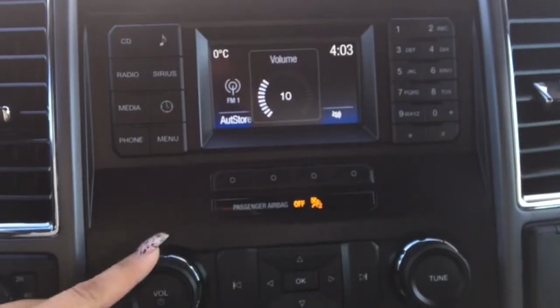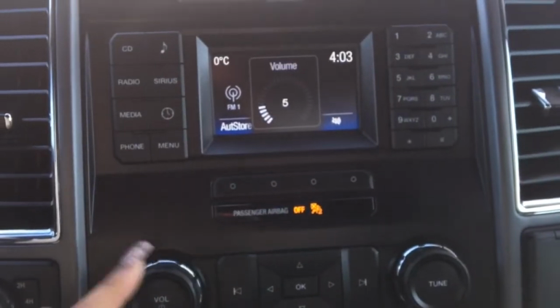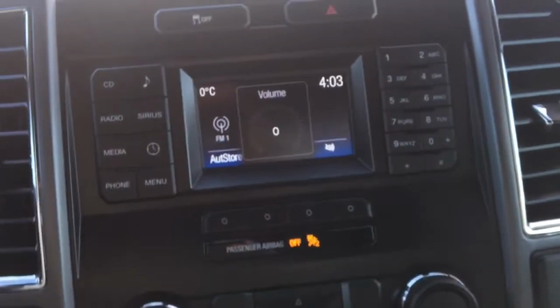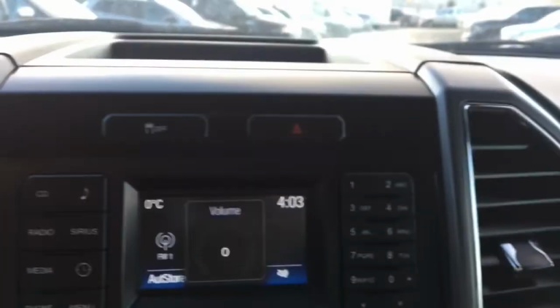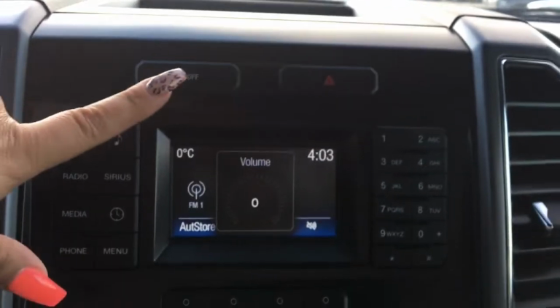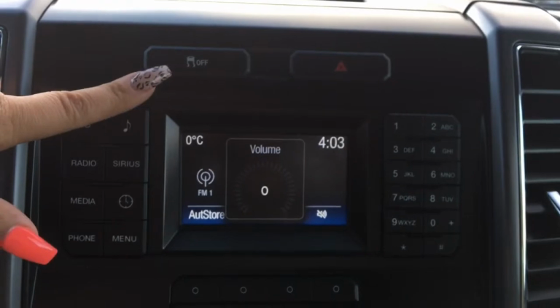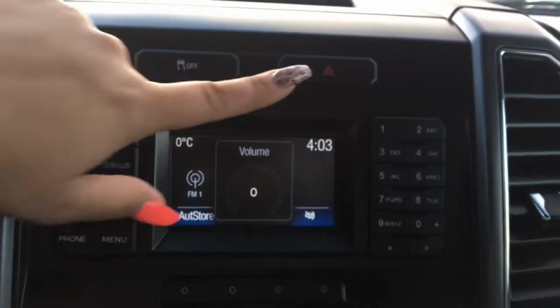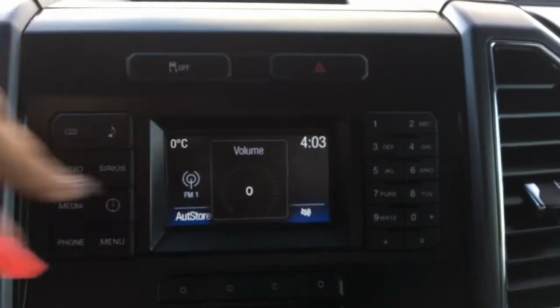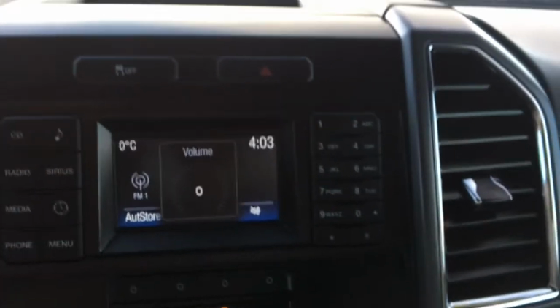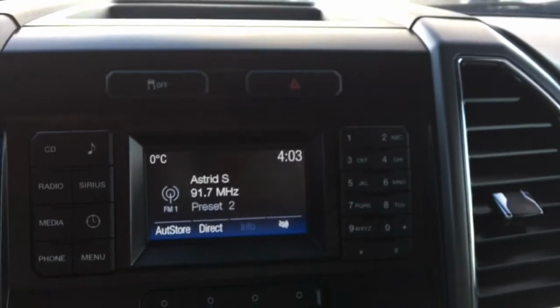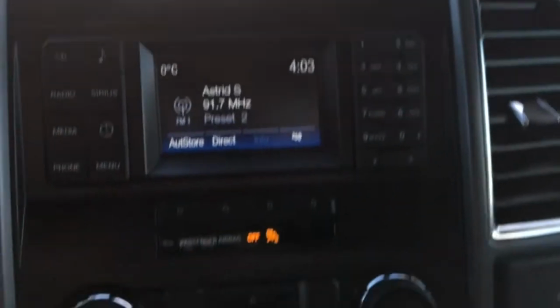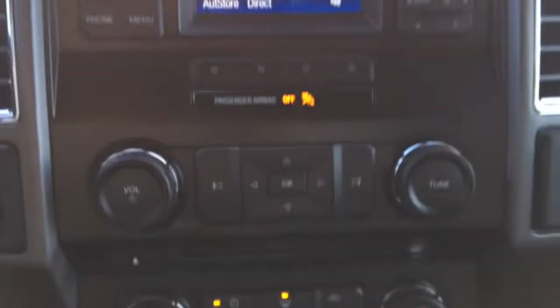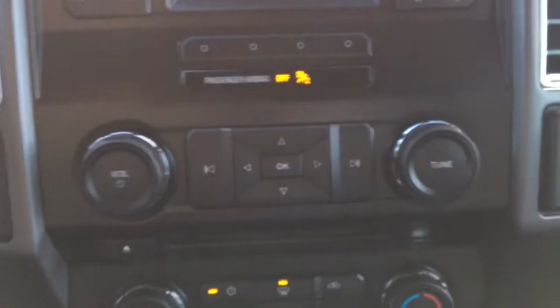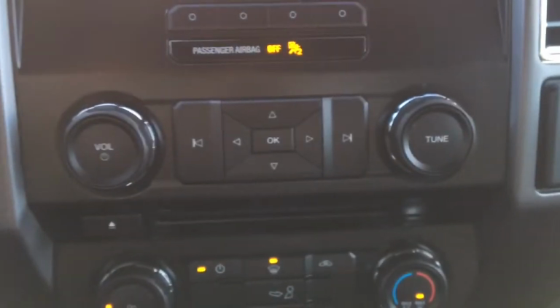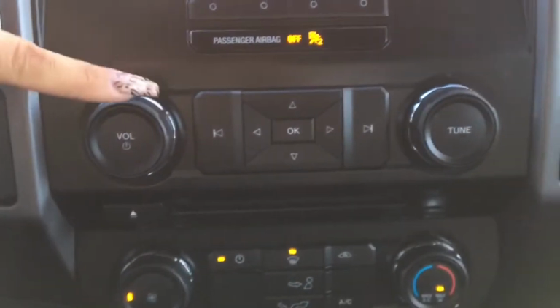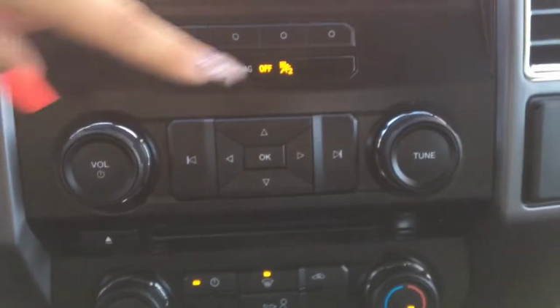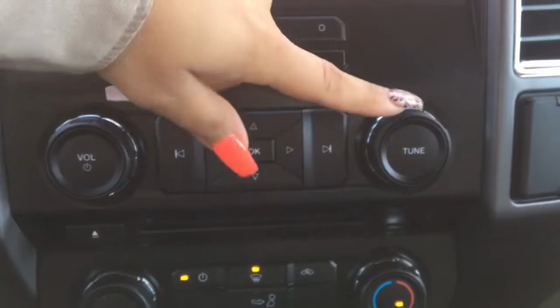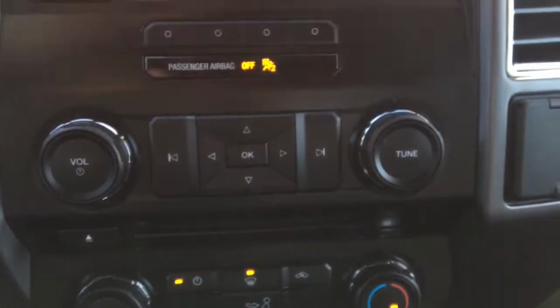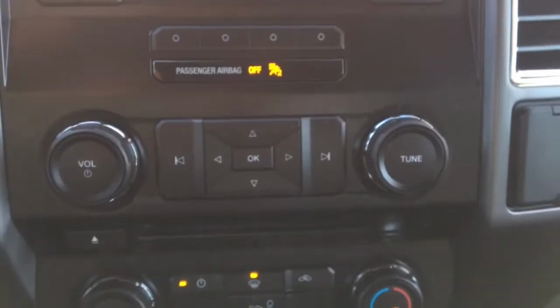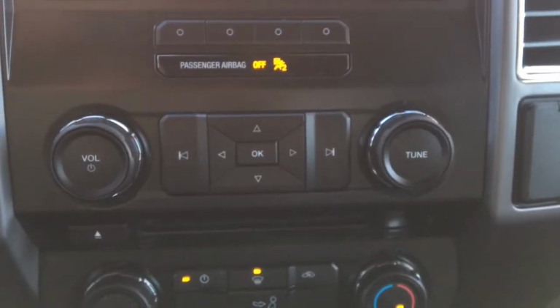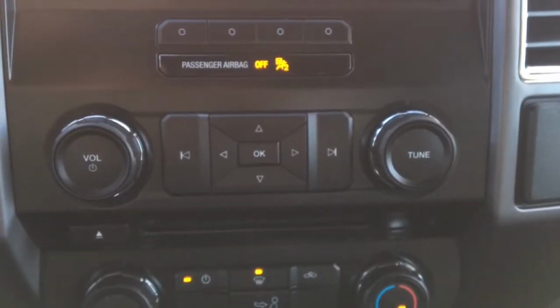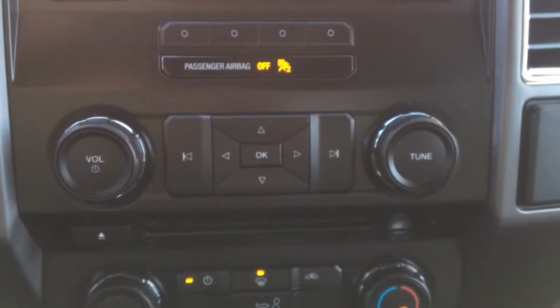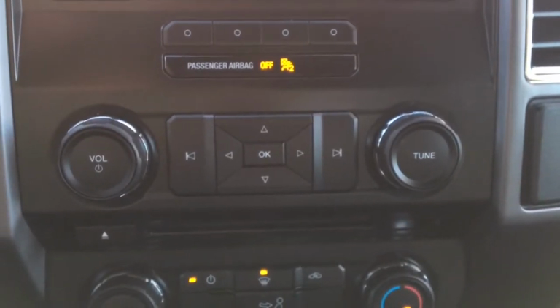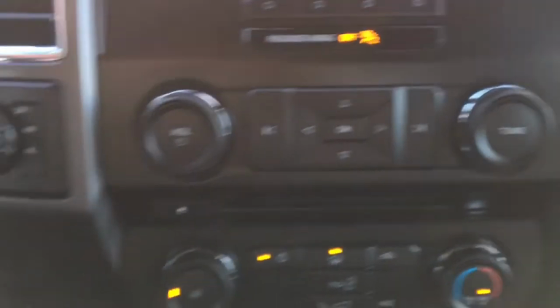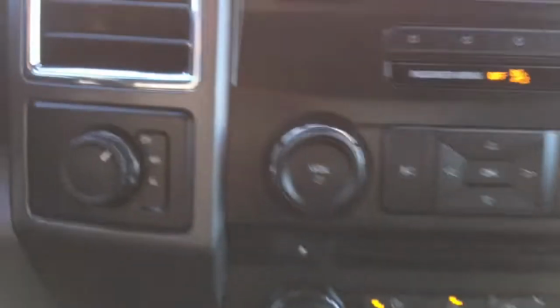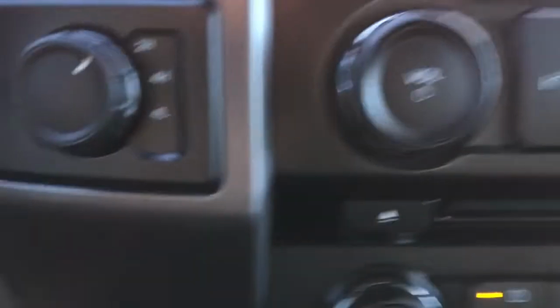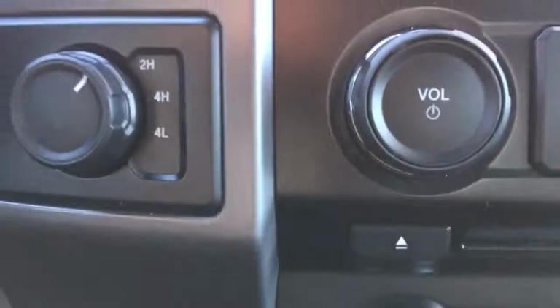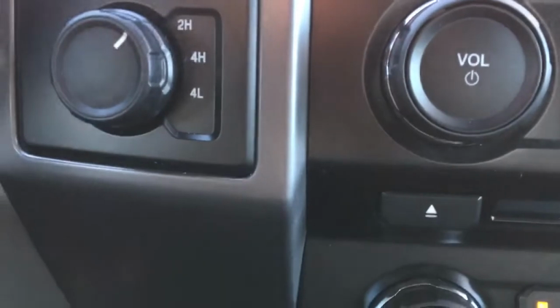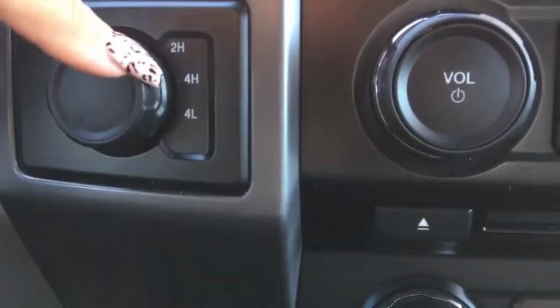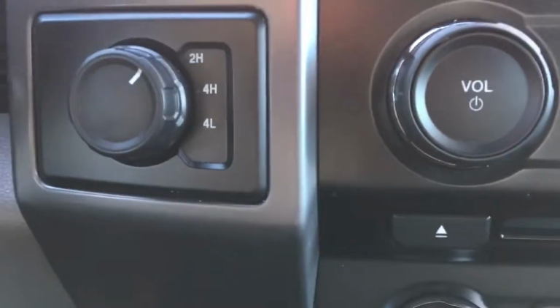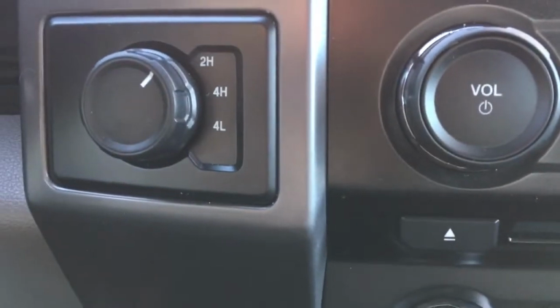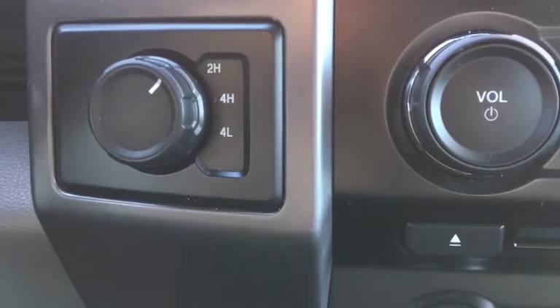Very good sound, as well as your traction control and your hazard button. Over here we've got your volume and tune buttons for your radio as well as your four wheel drive options.